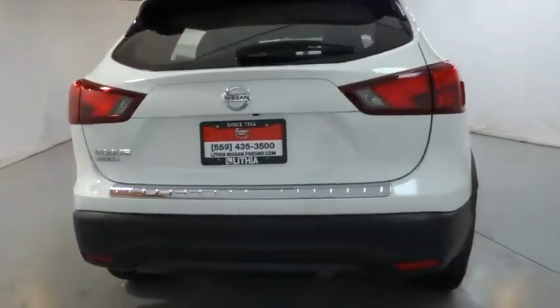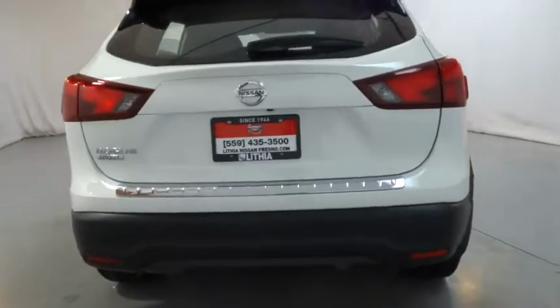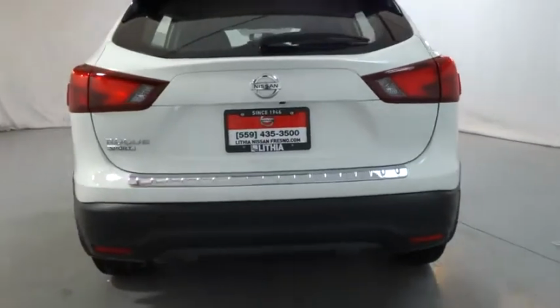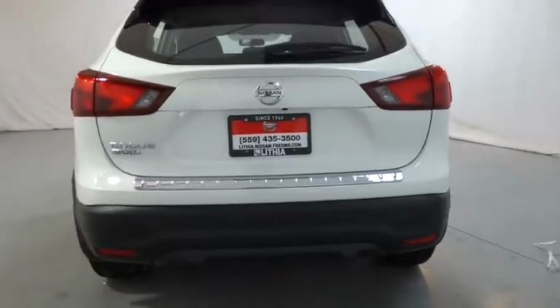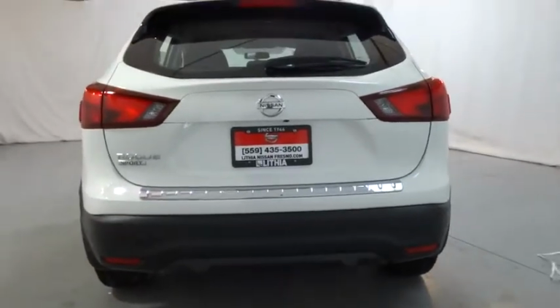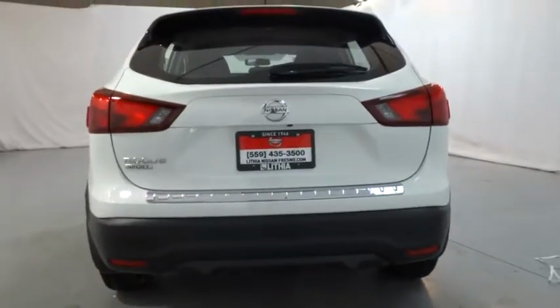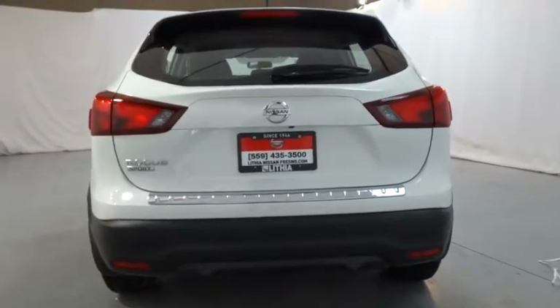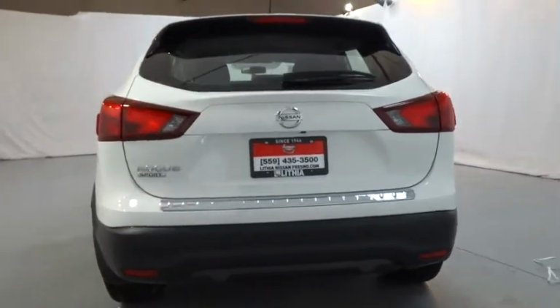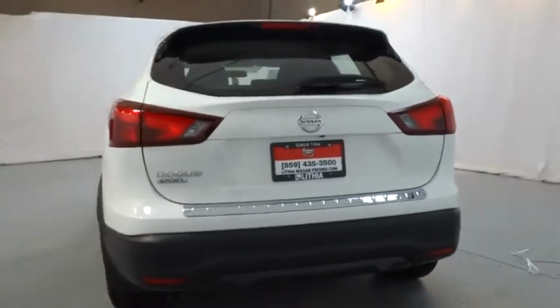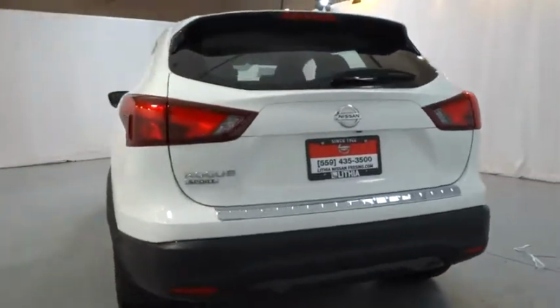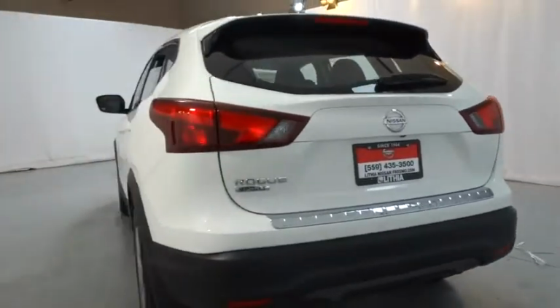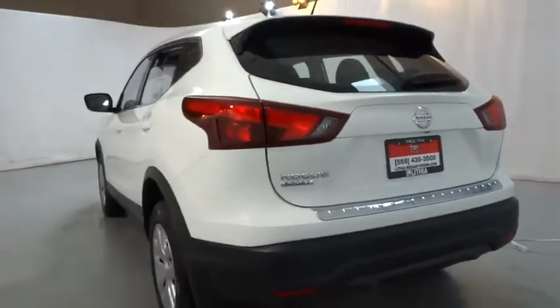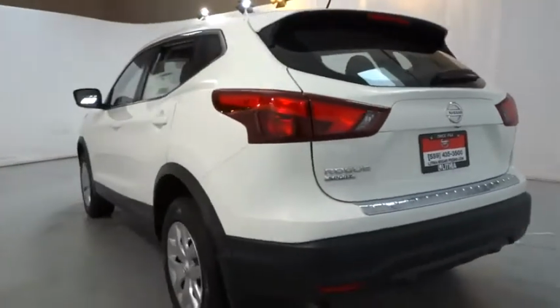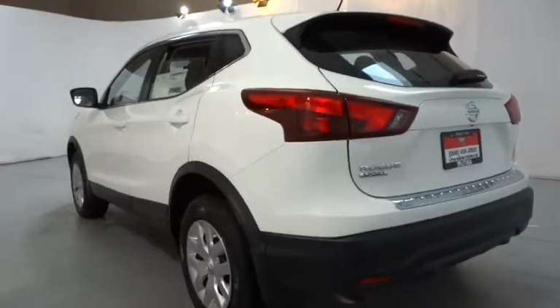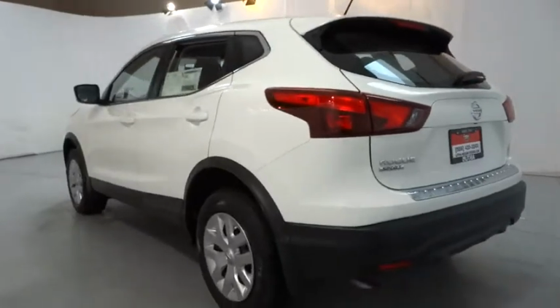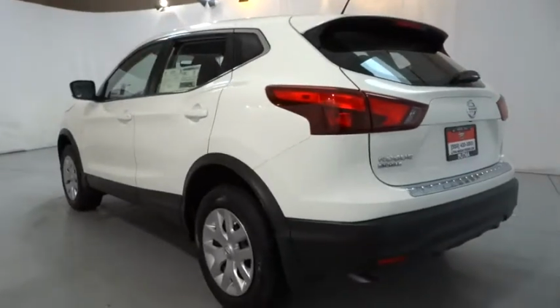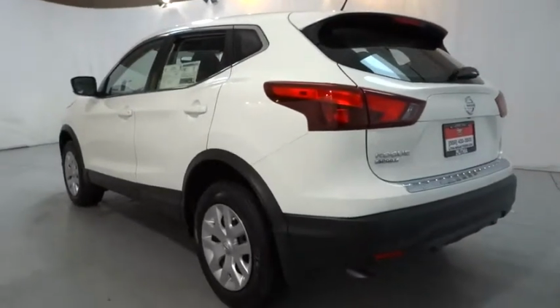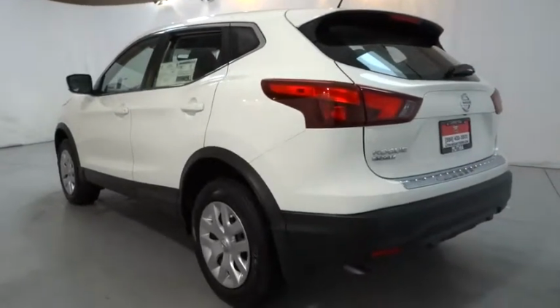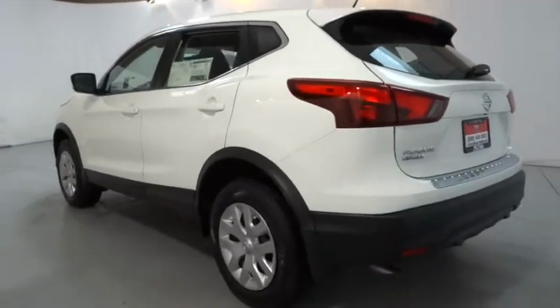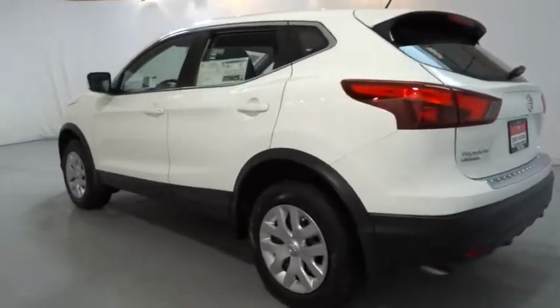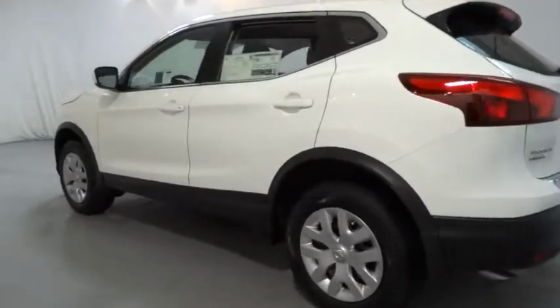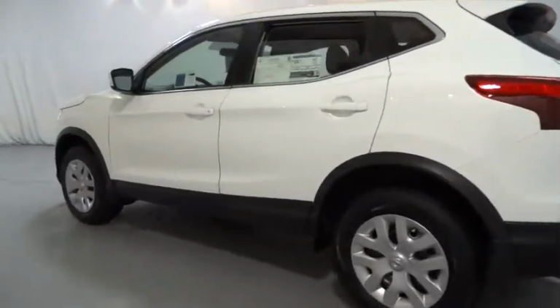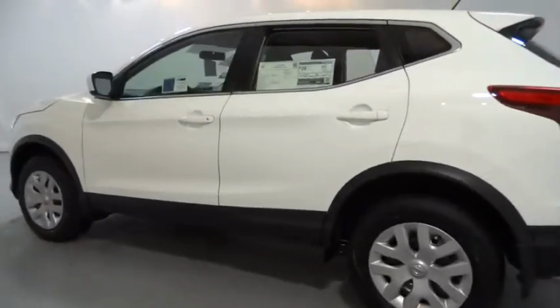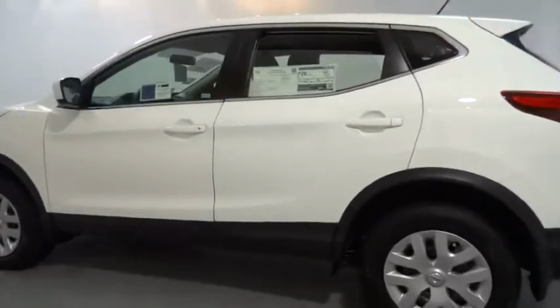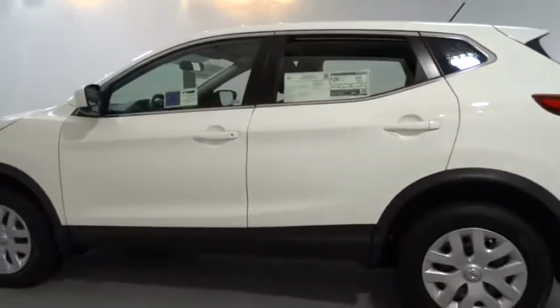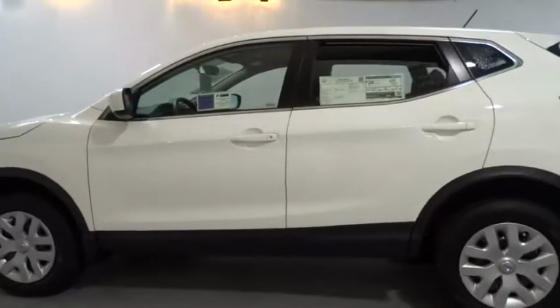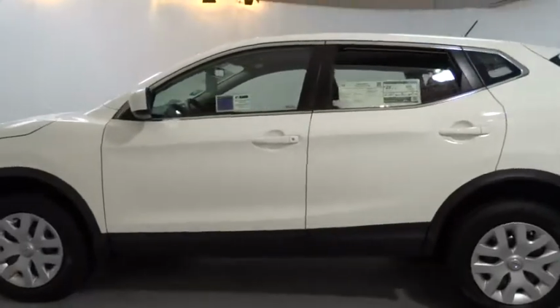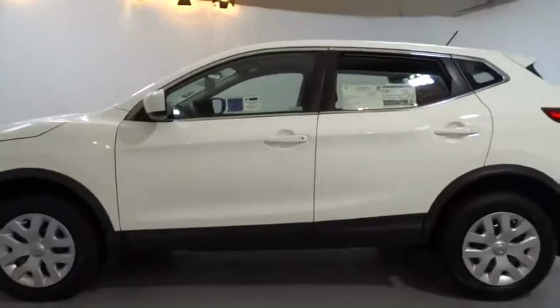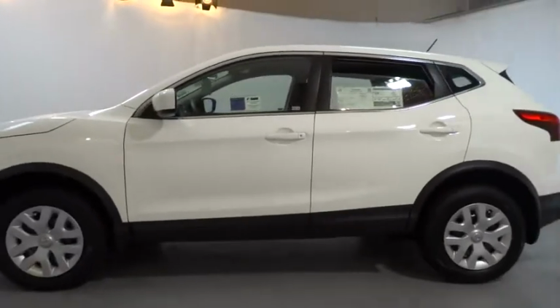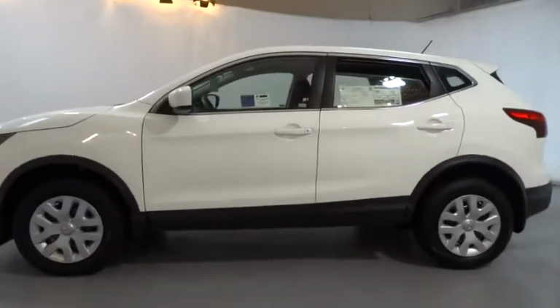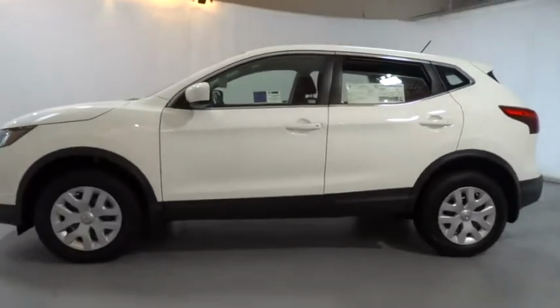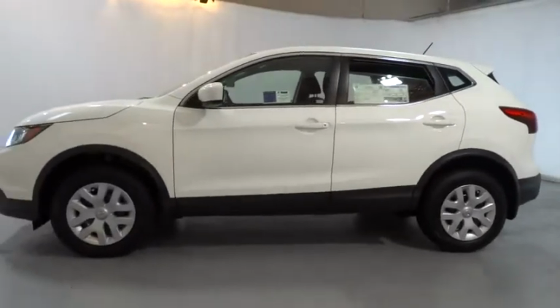Here are some of this vehicle's great options: backup camera, keyless entry, Bluetooth, adjustable steering wheel, power steering, four-wheel disc brakes, cruise control, ABS four-wheel, AM-FM stereo radio, rear defrost.